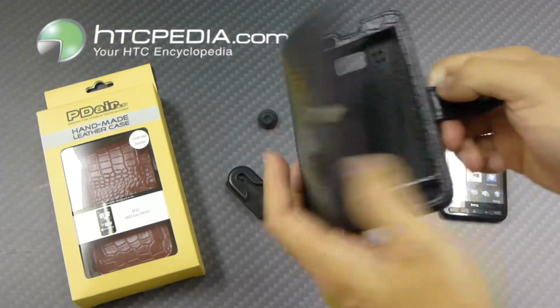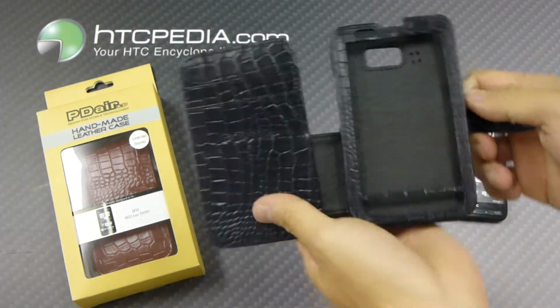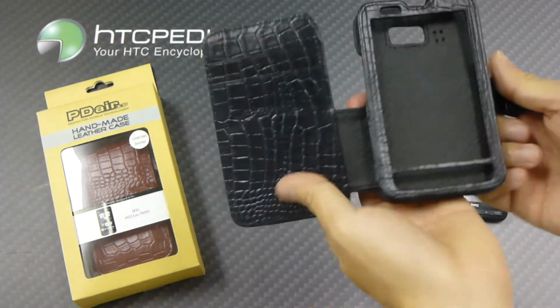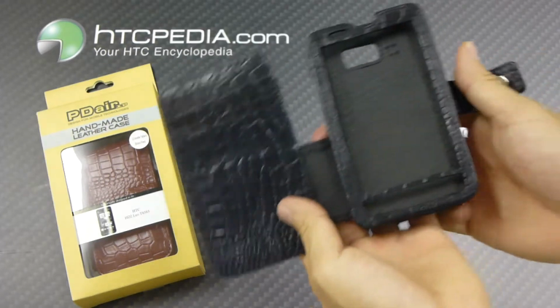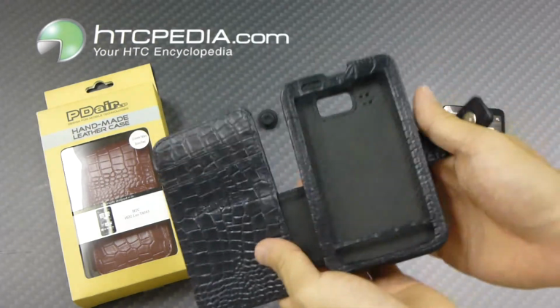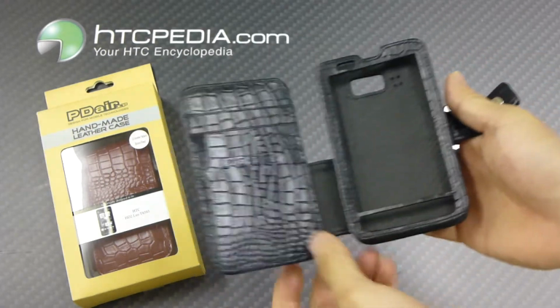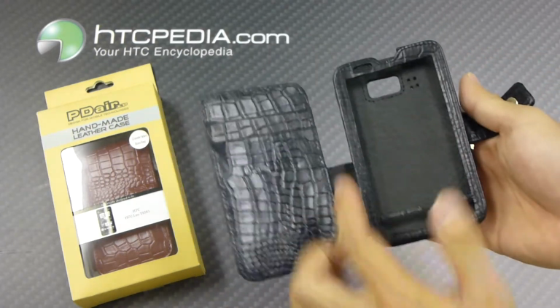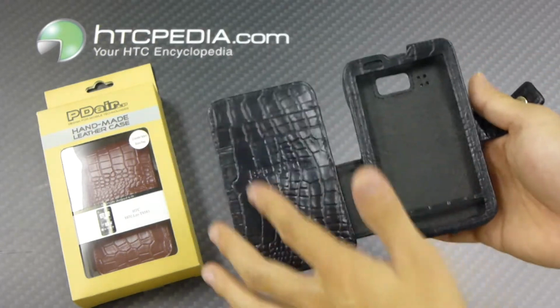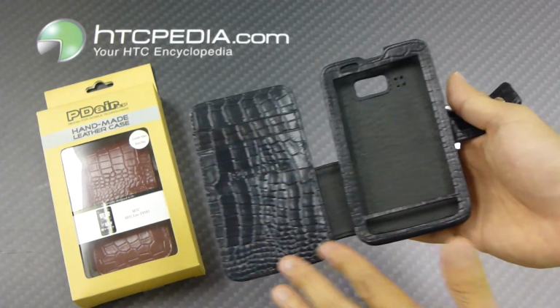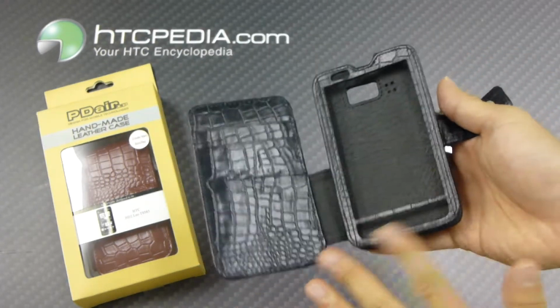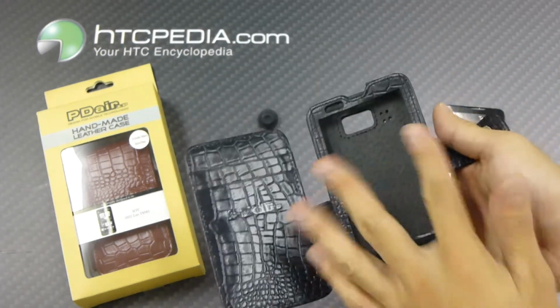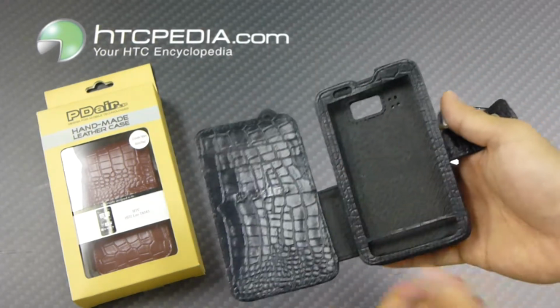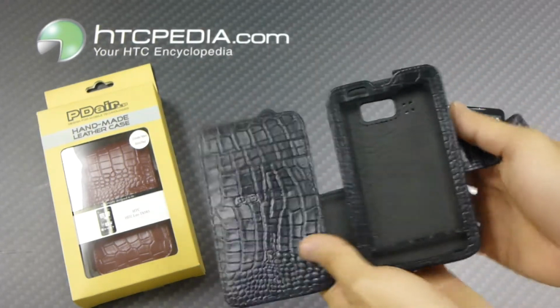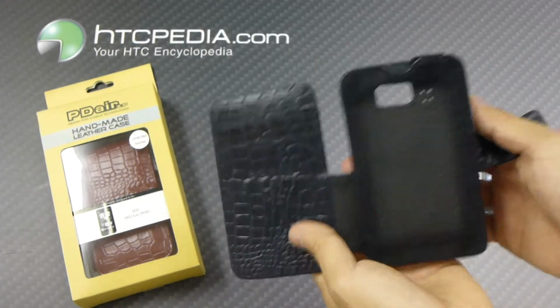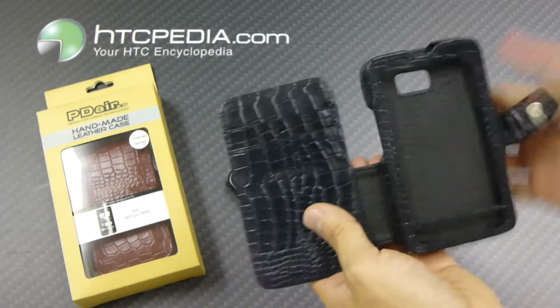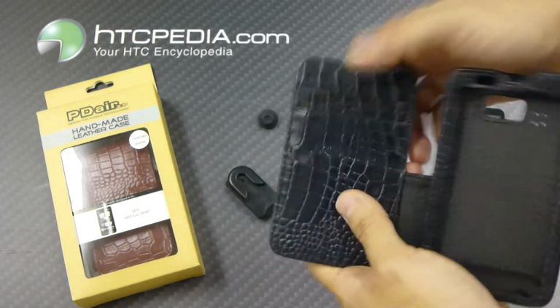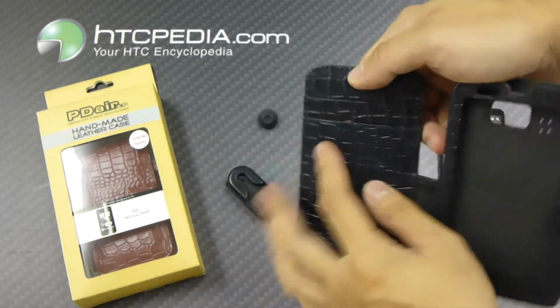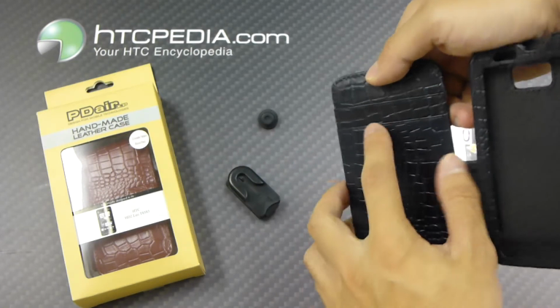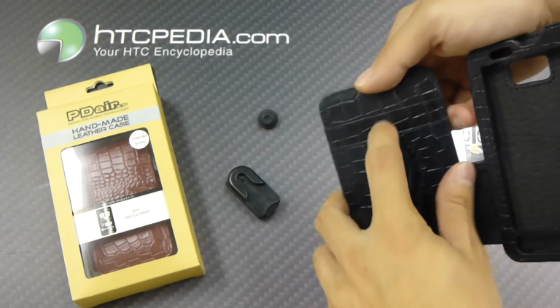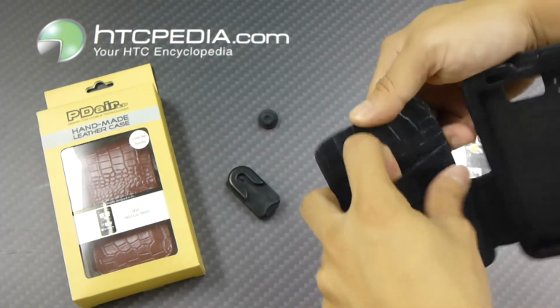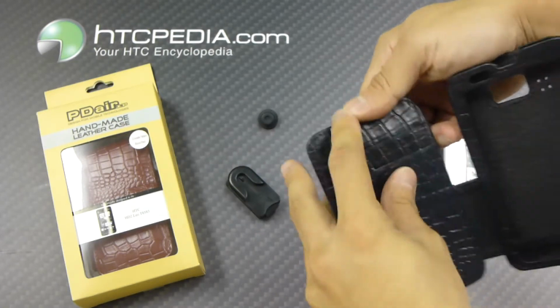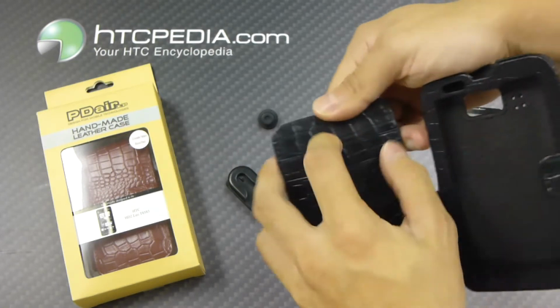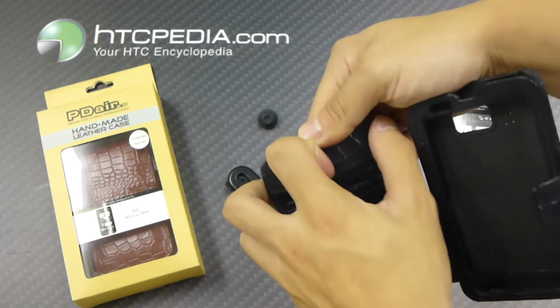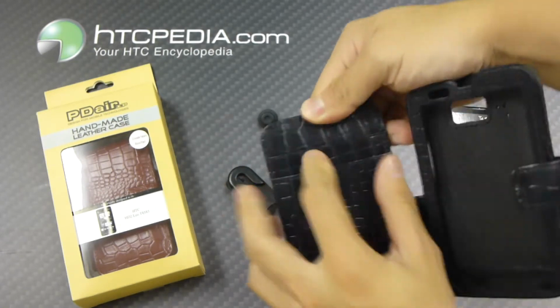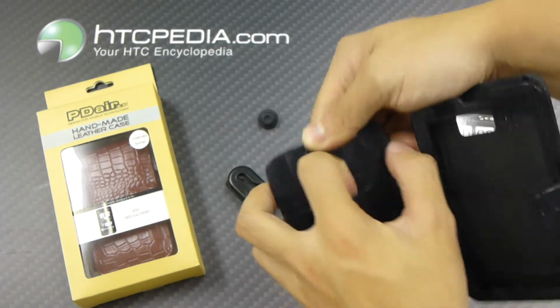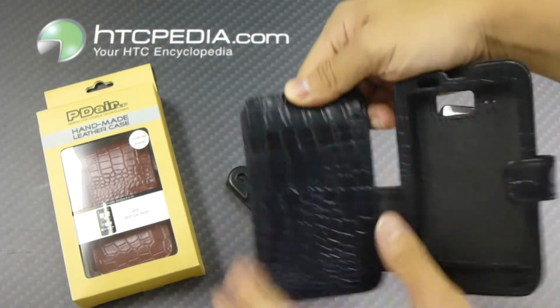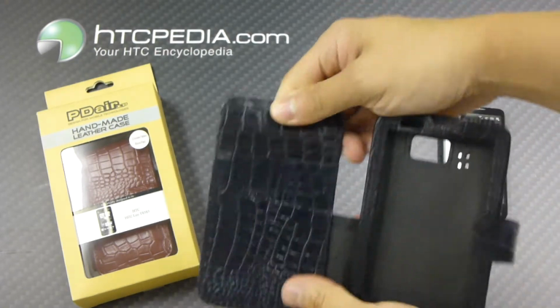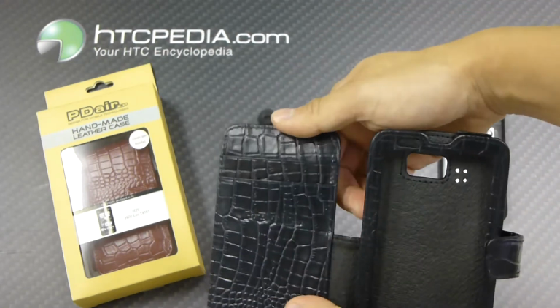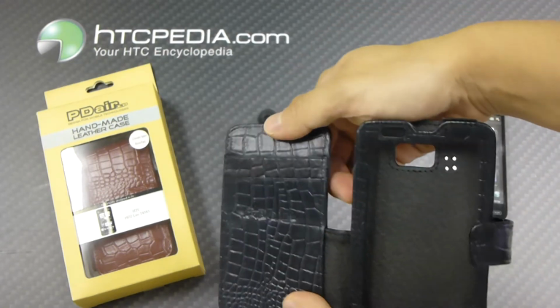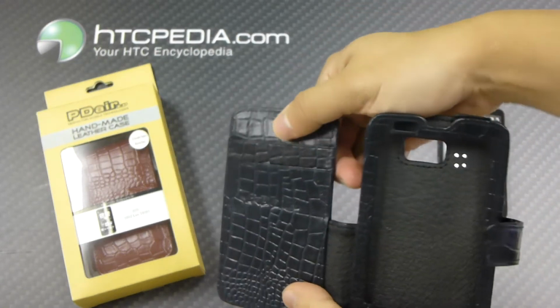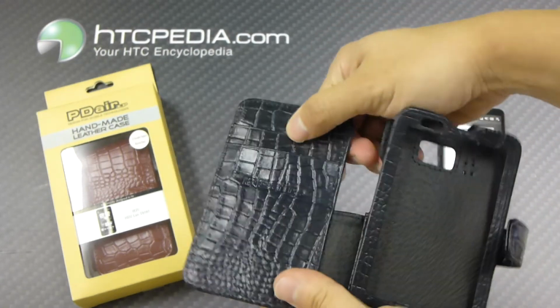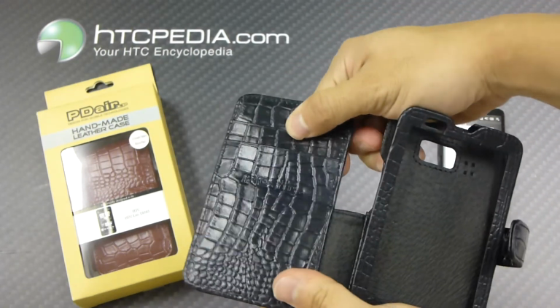And as we open it up, the pattern continues on the inside. We also have slots on the left hand side for credit cards, business cards, etc.